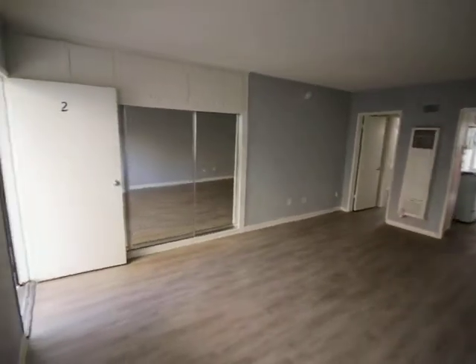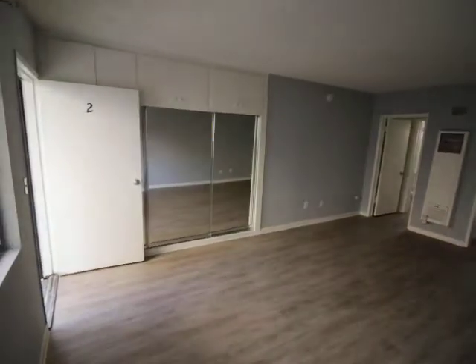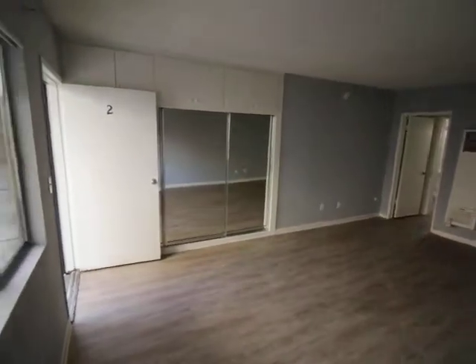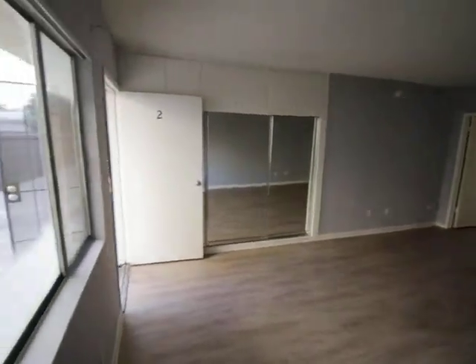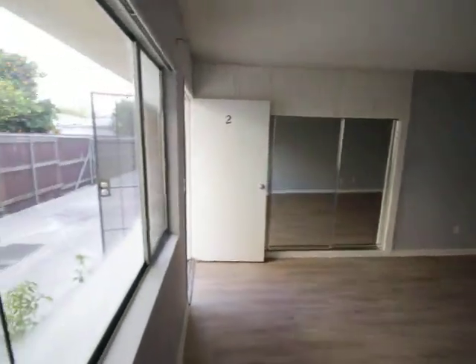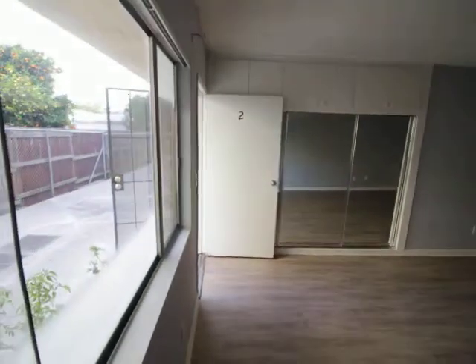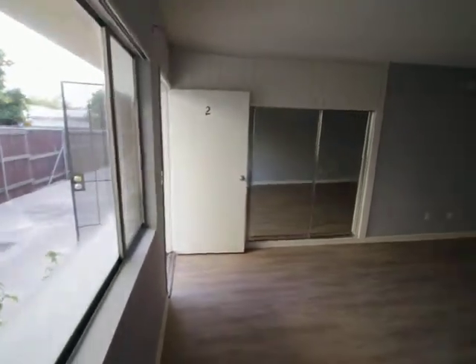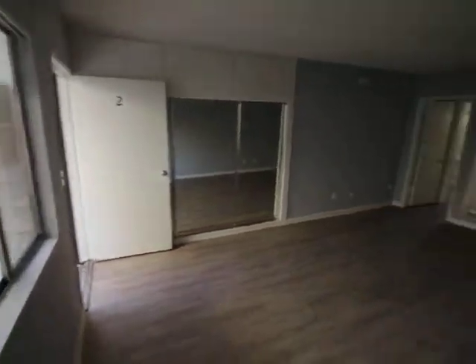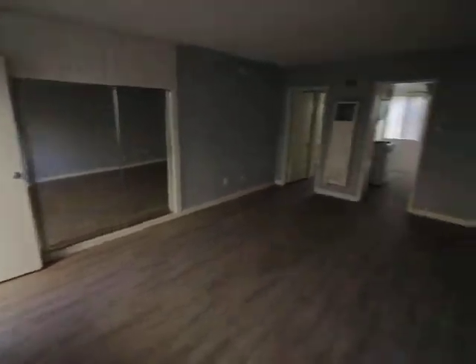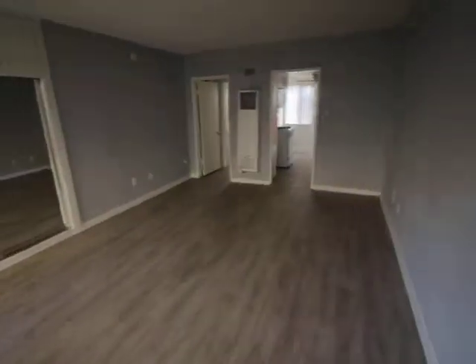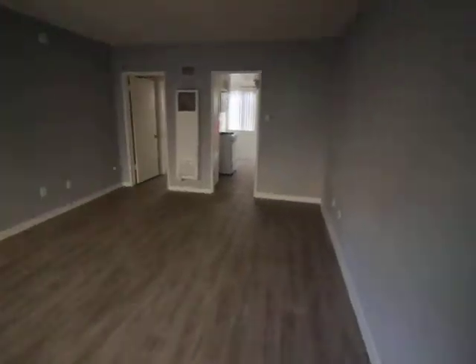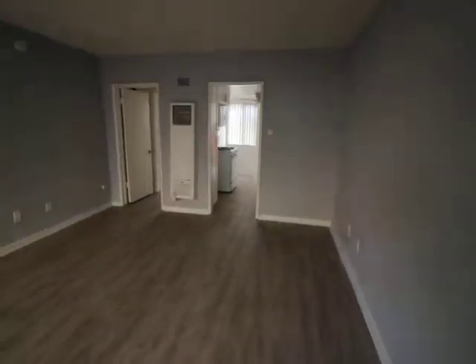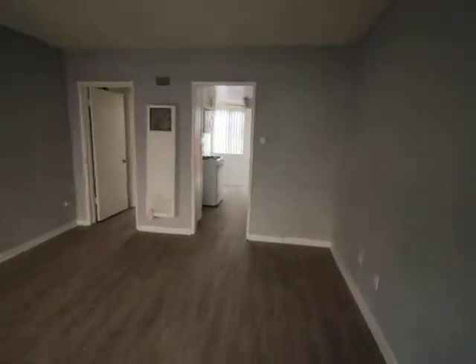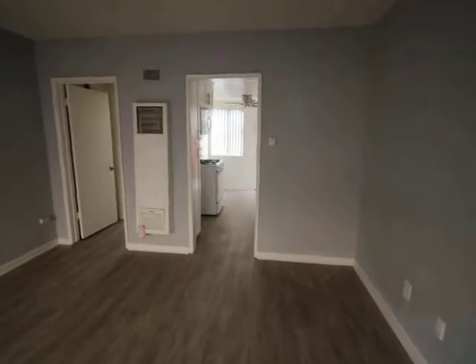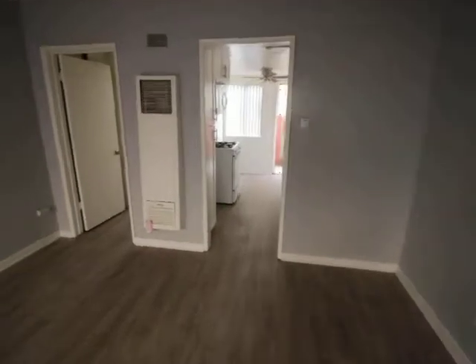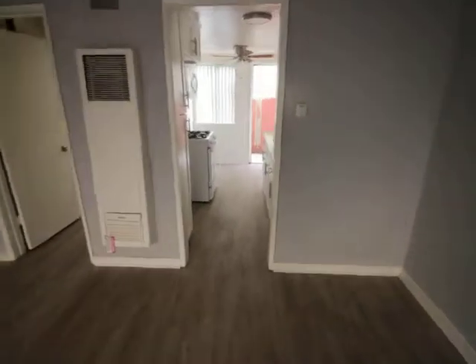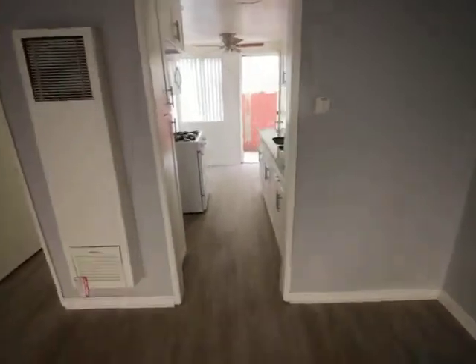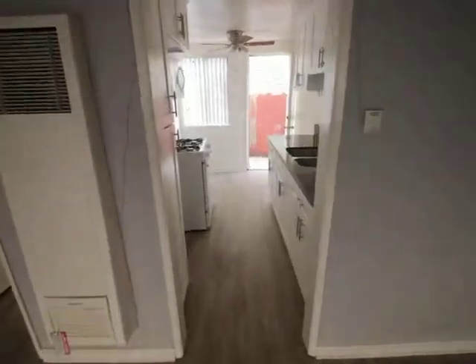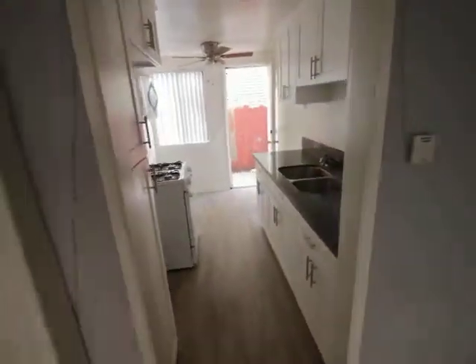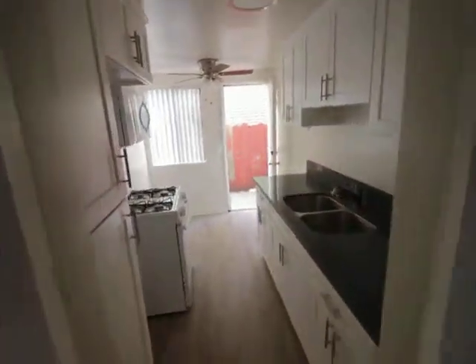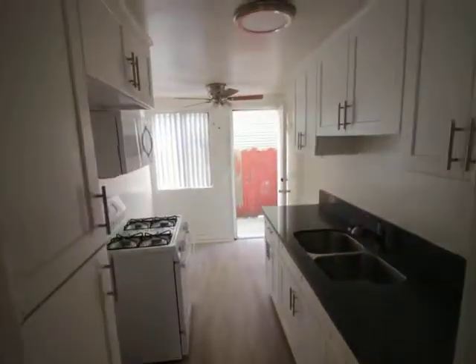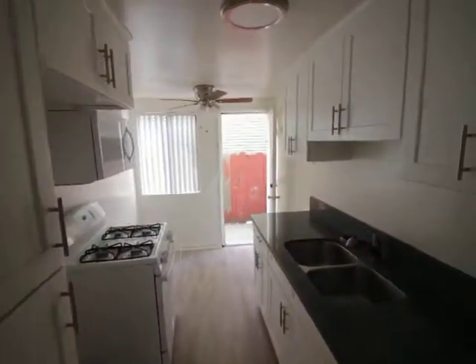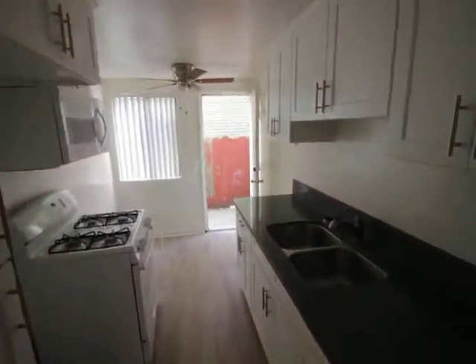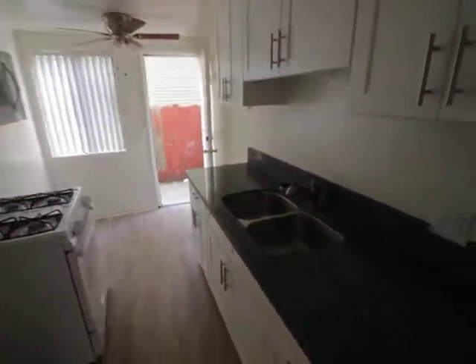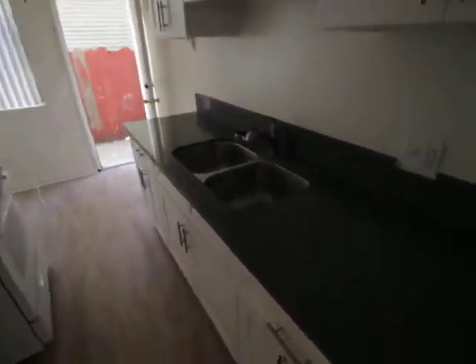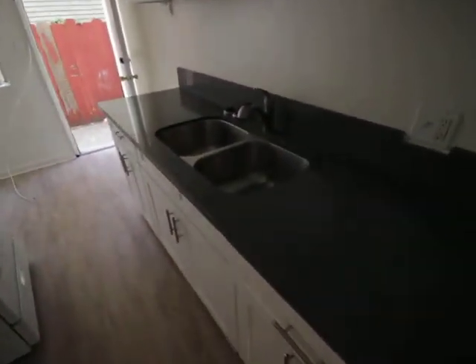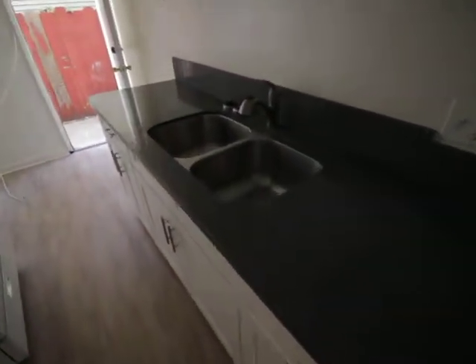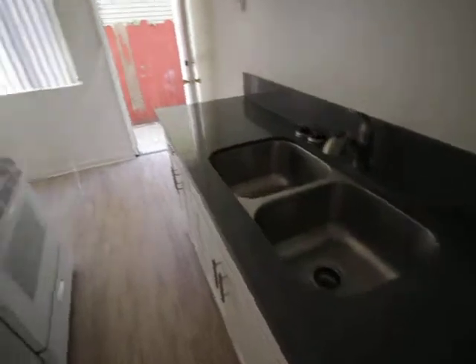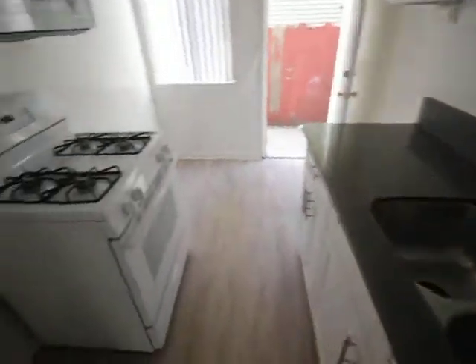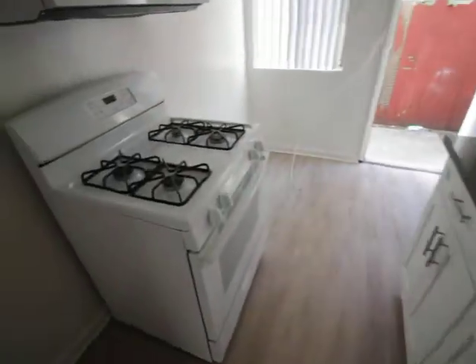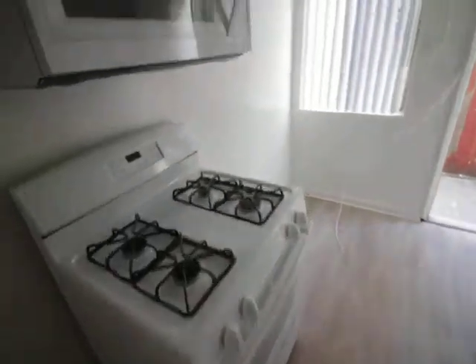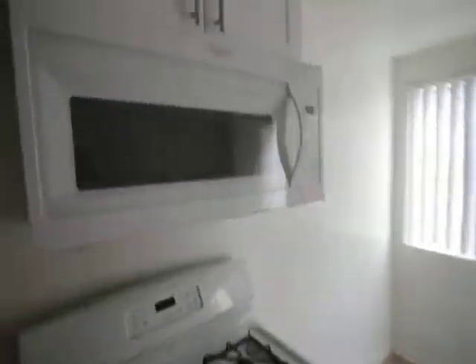Closet space right there. Second entrance of the kitchen. Are there any countertops up by the stove top?